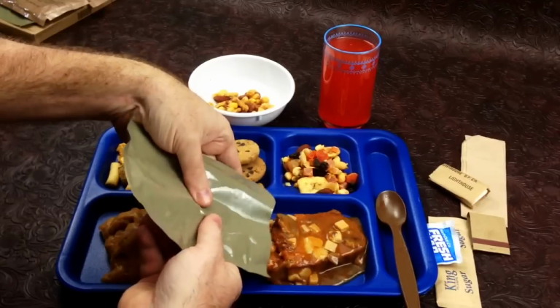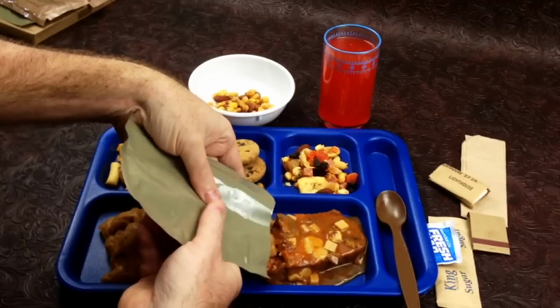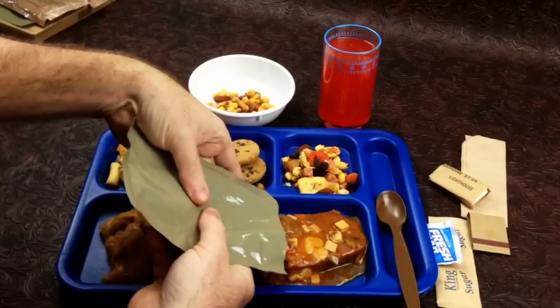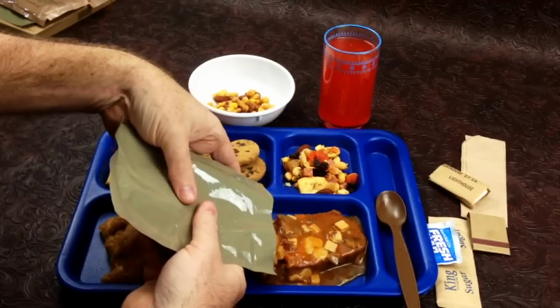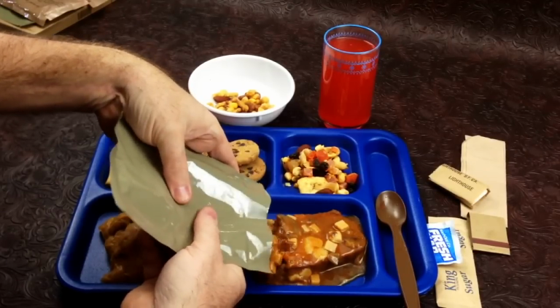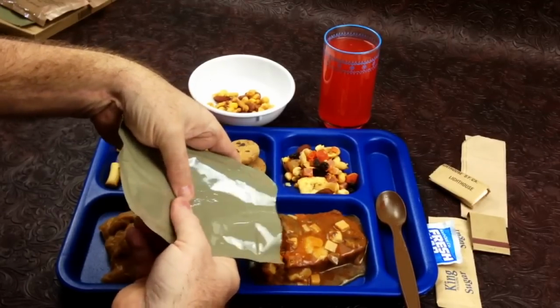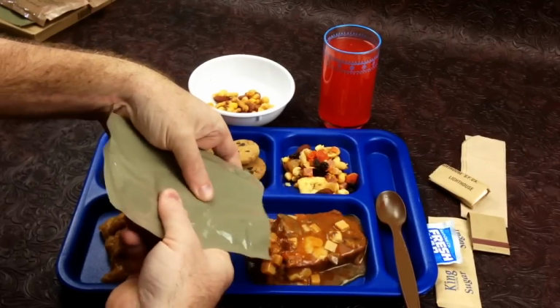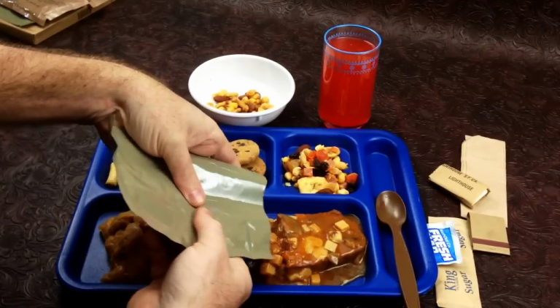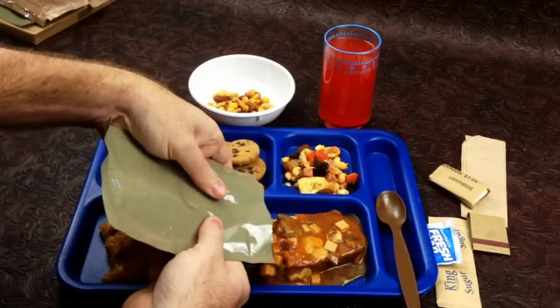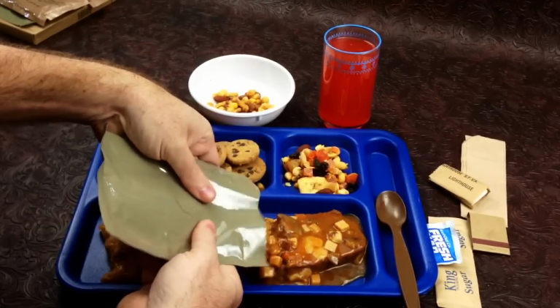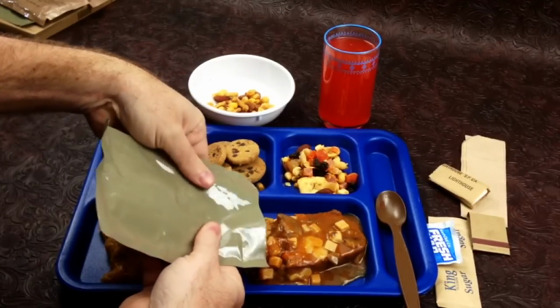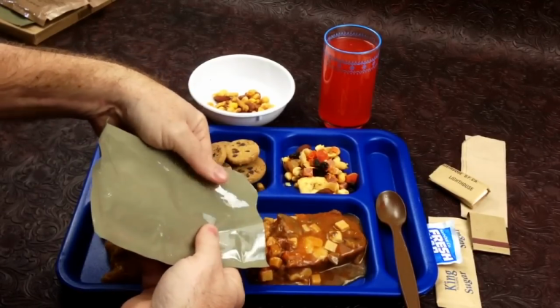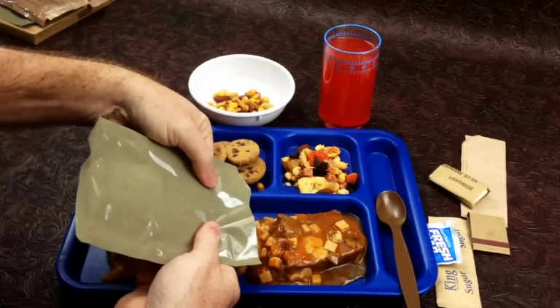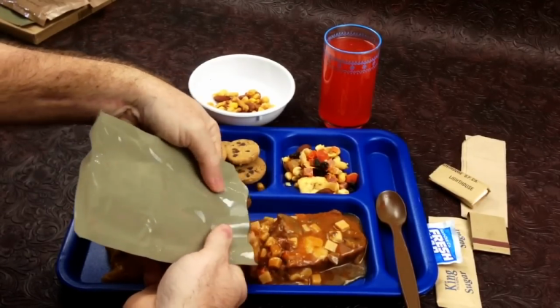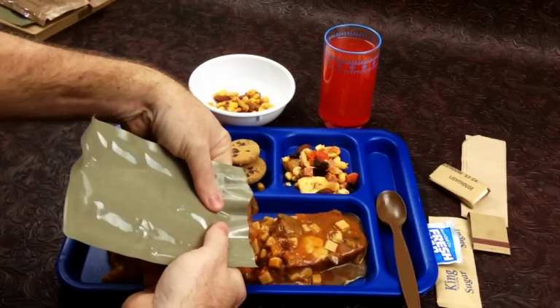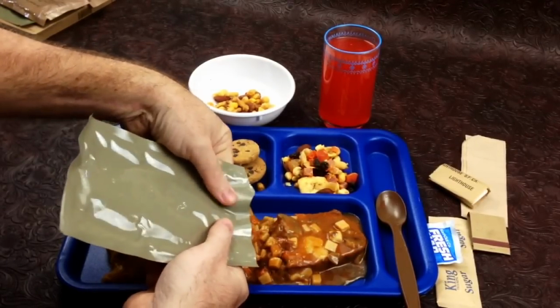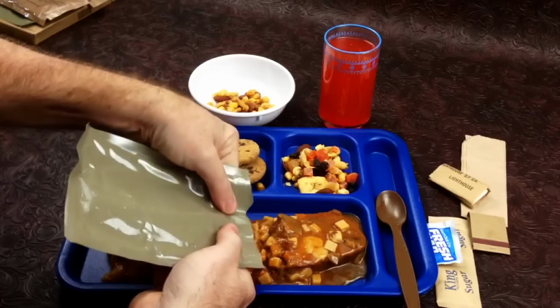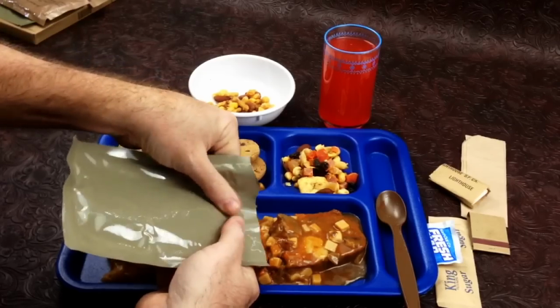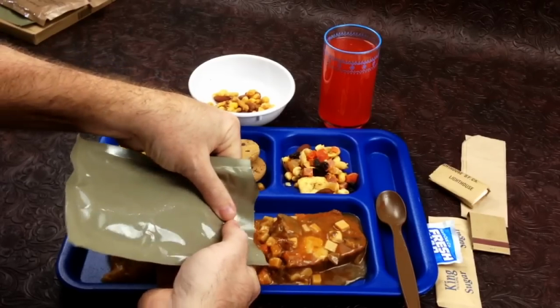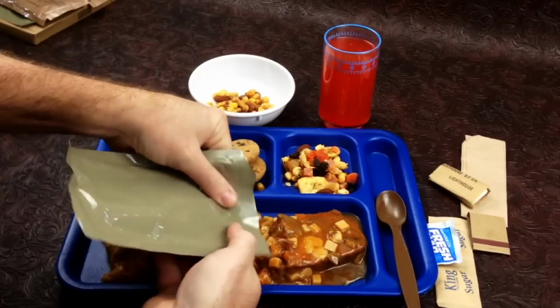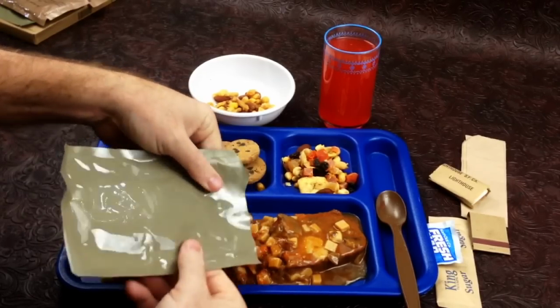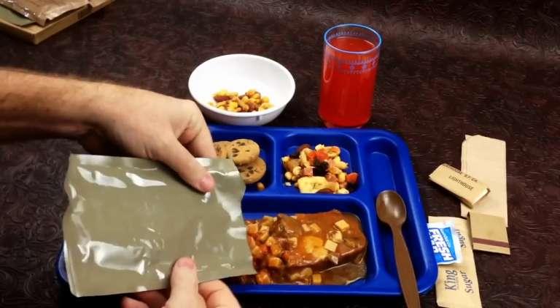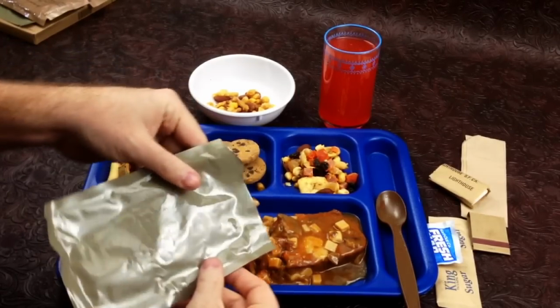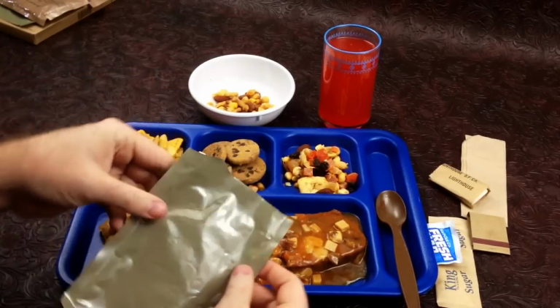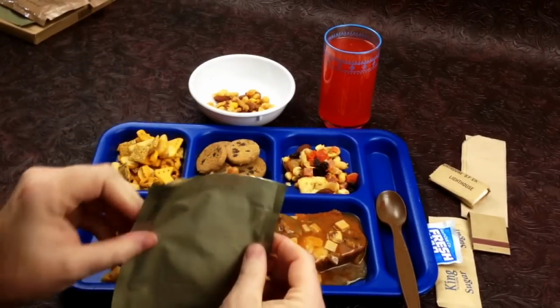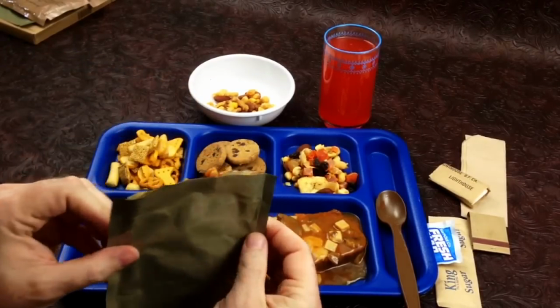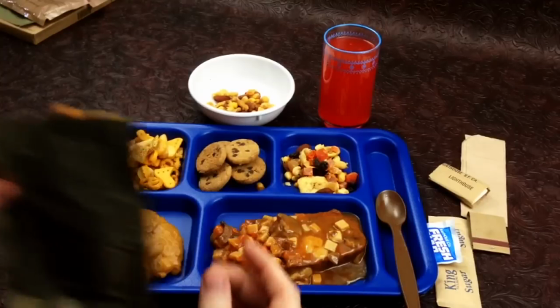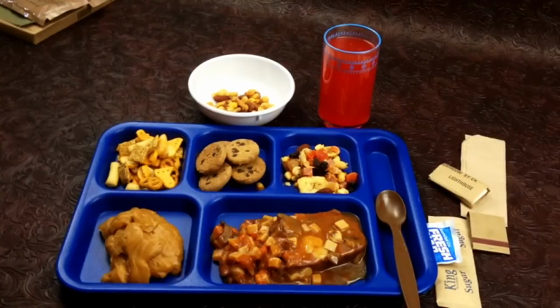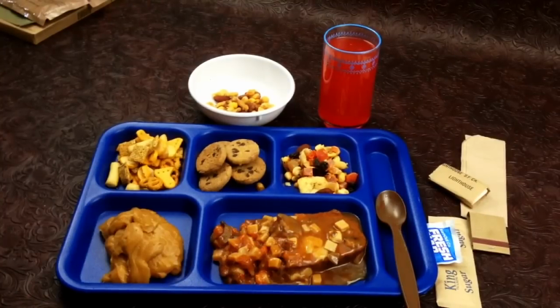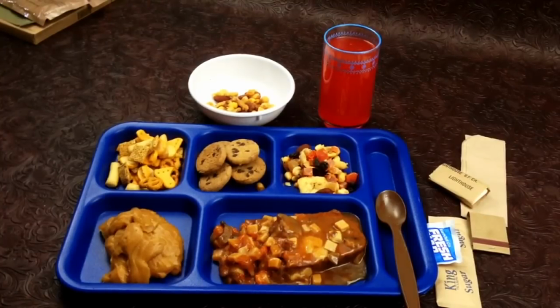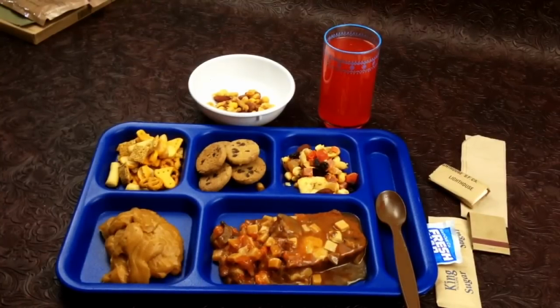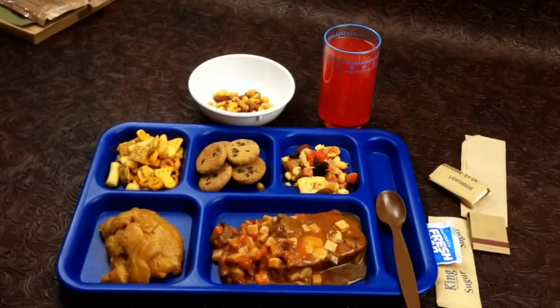Oh man, look at that — it's a pretty good slab of beef for an MRE.